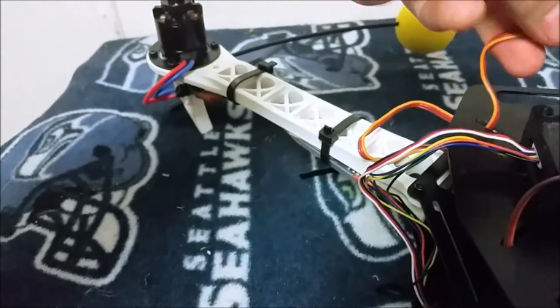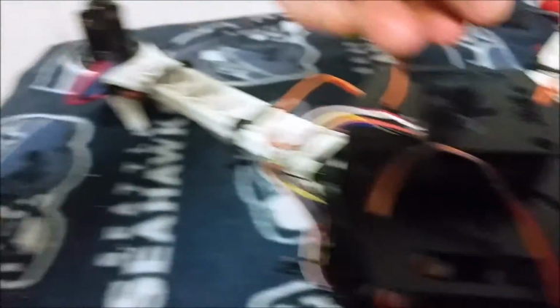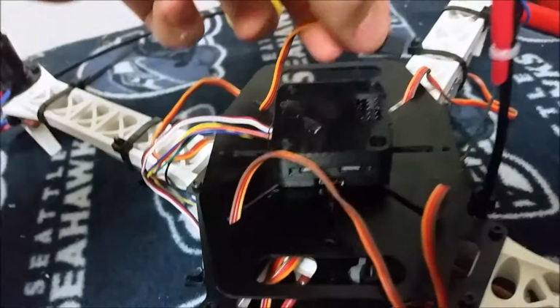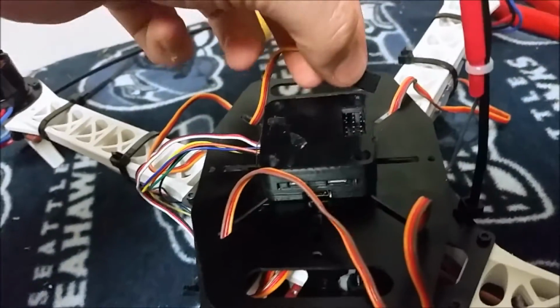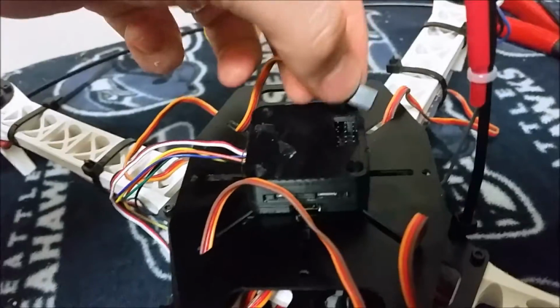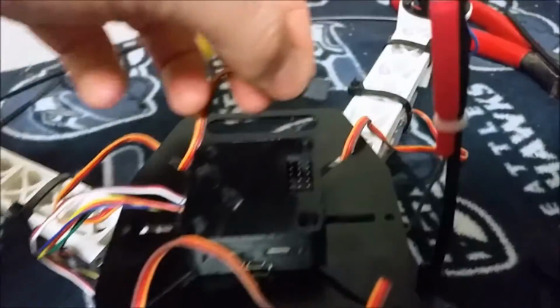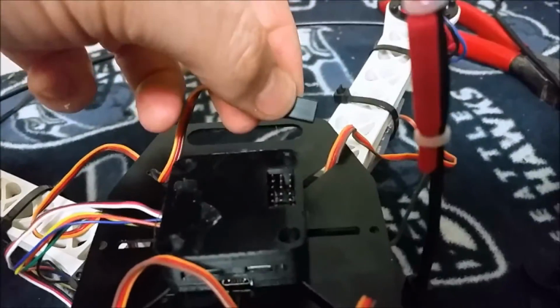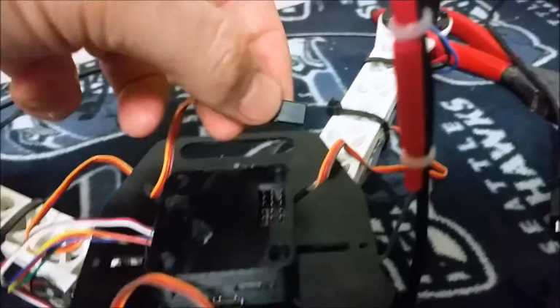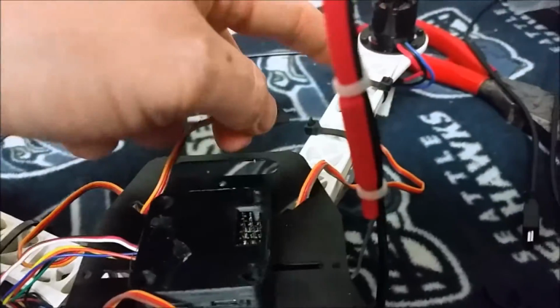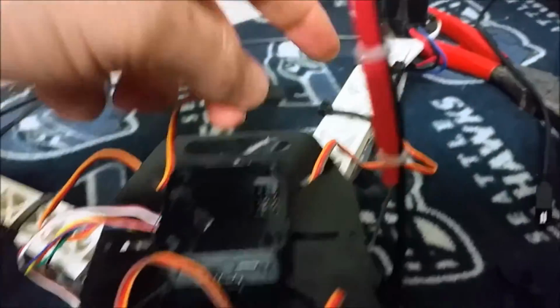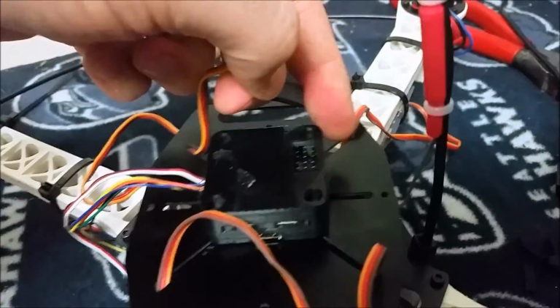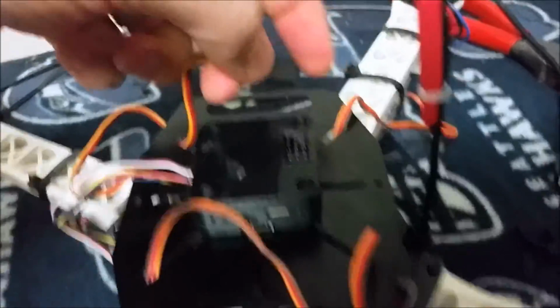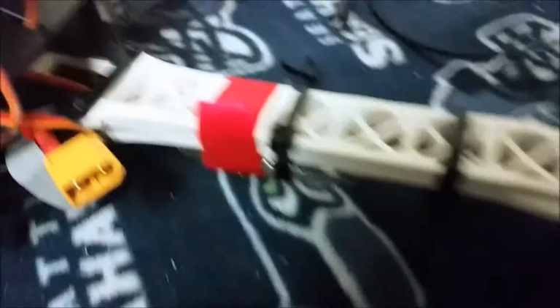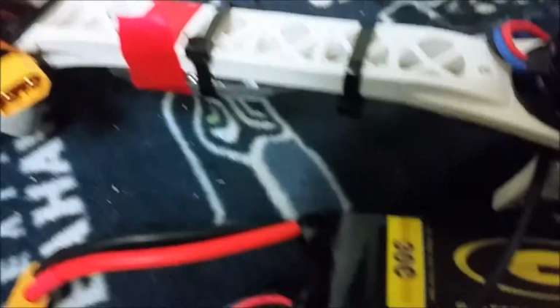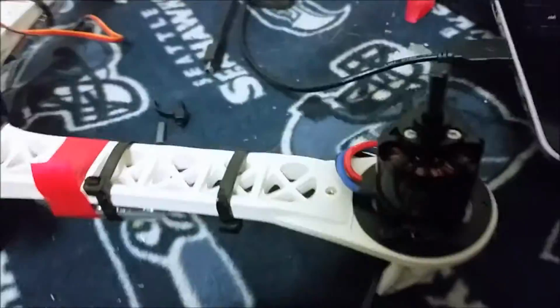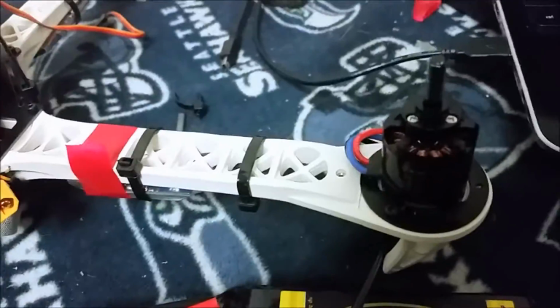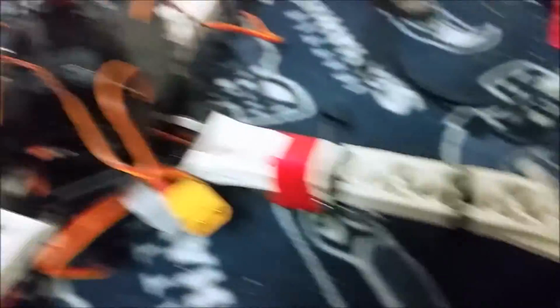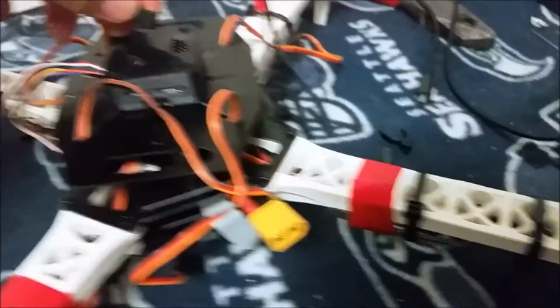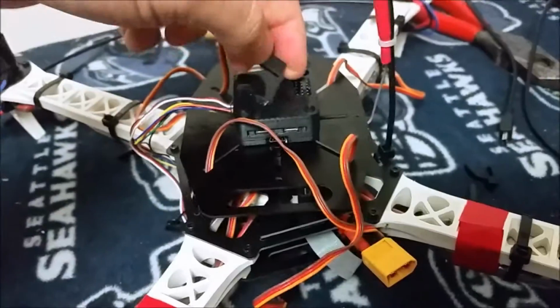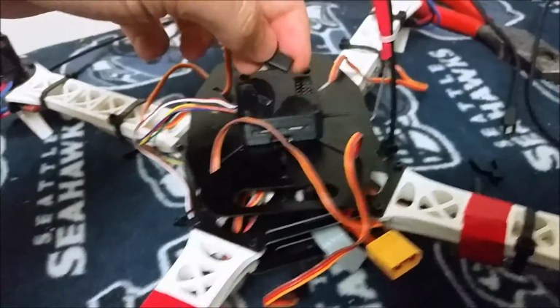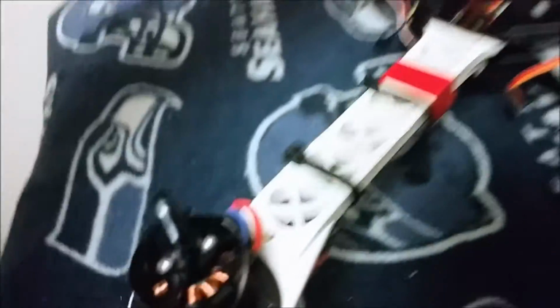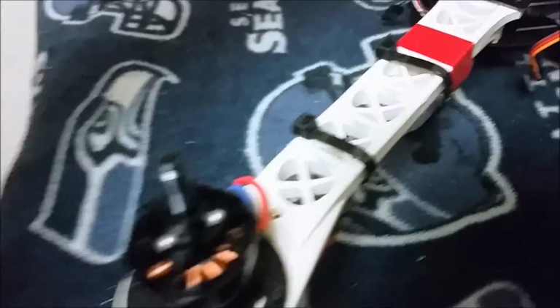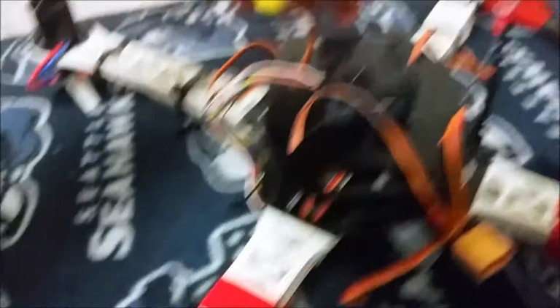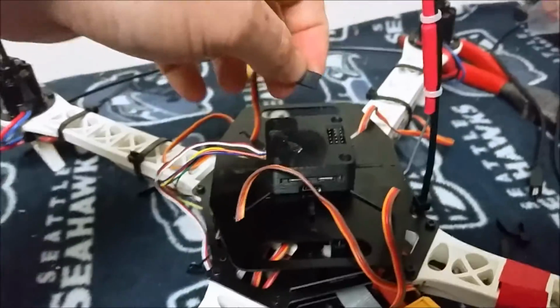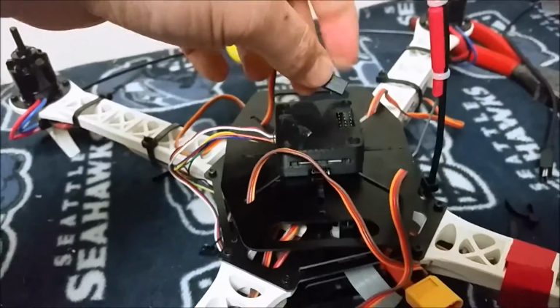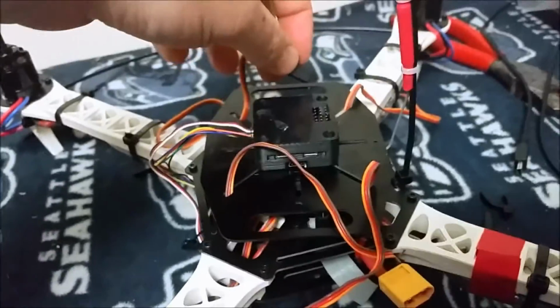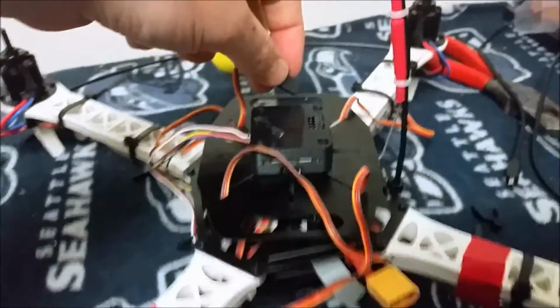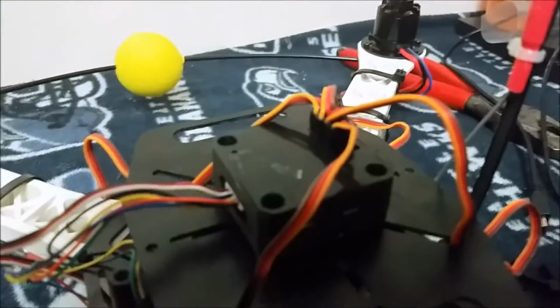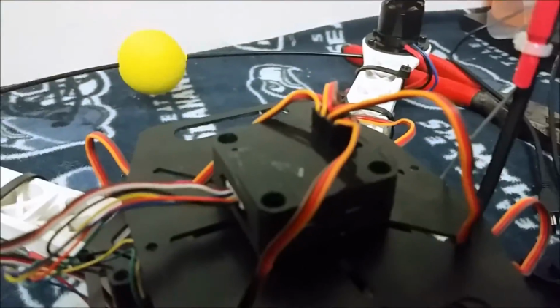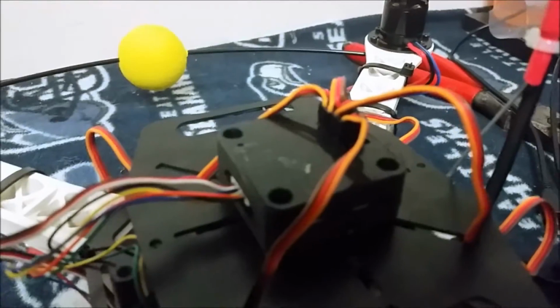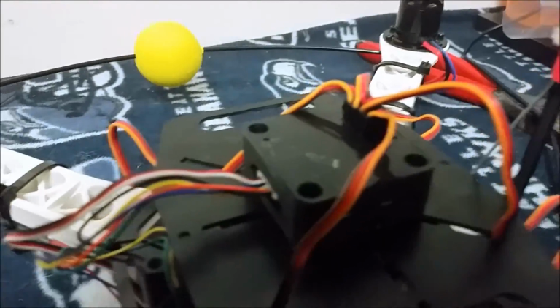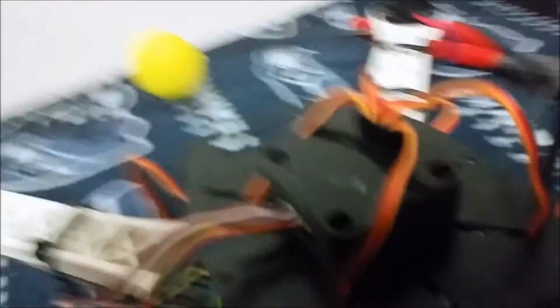ESC one goes into the top port, two goes into the next one down, three goes into the next one down, and four goes into the next one down. Now those are all plugged in.